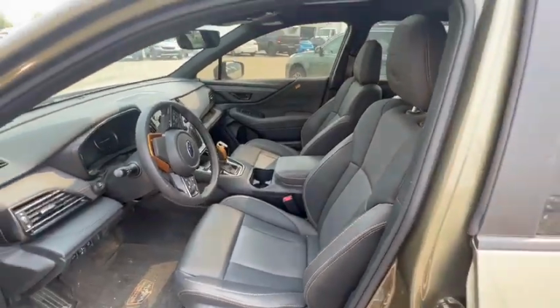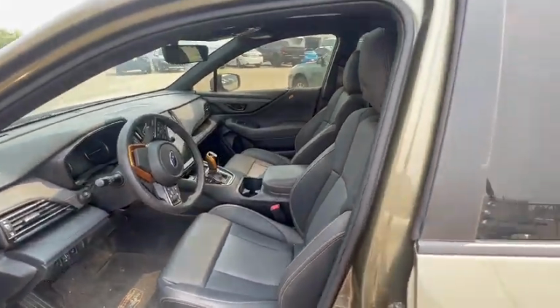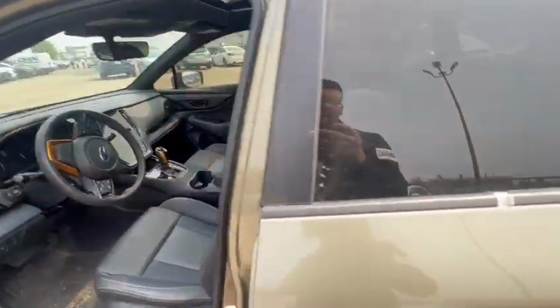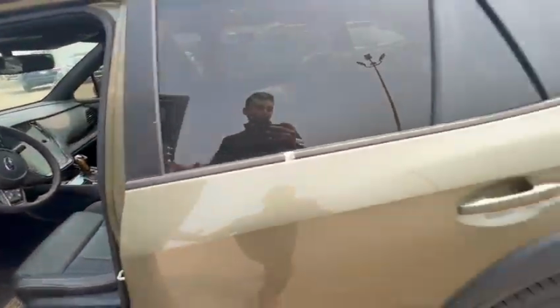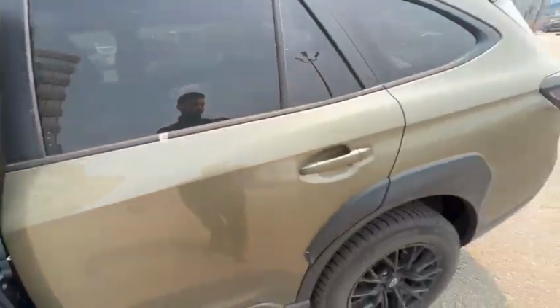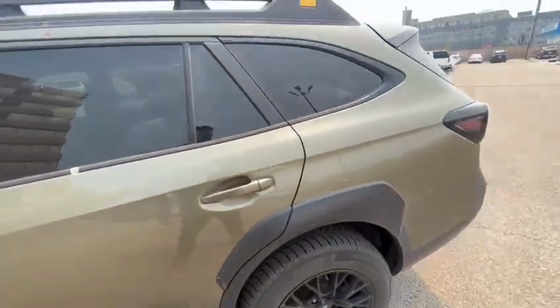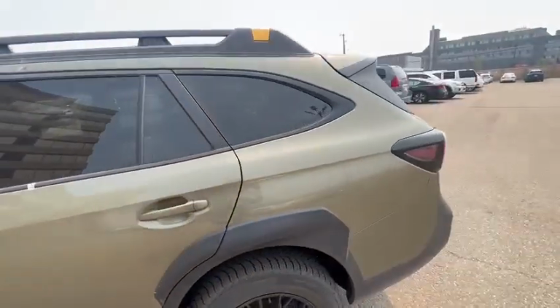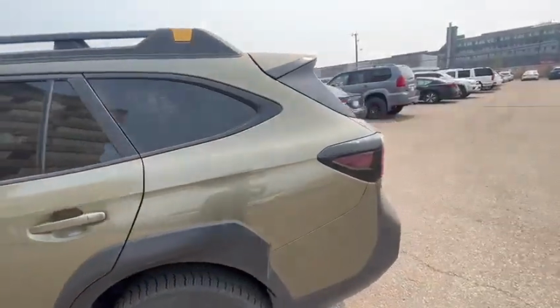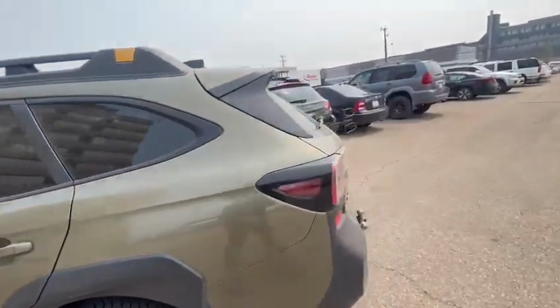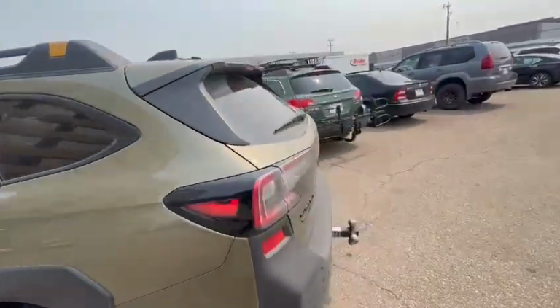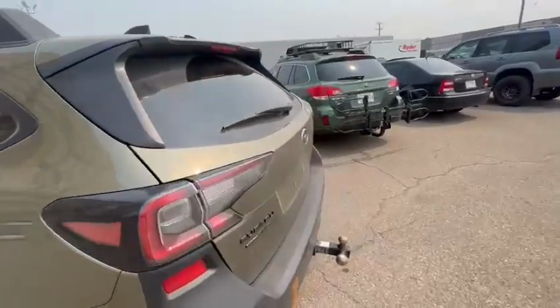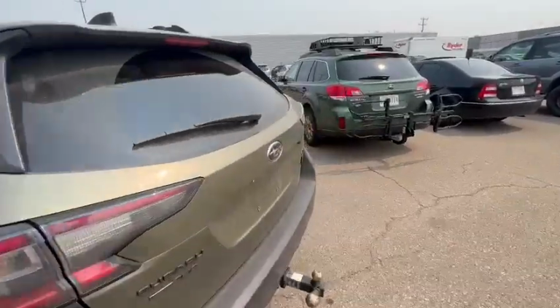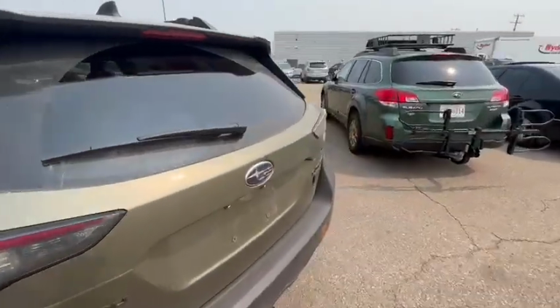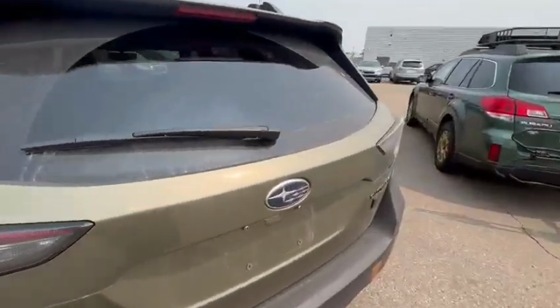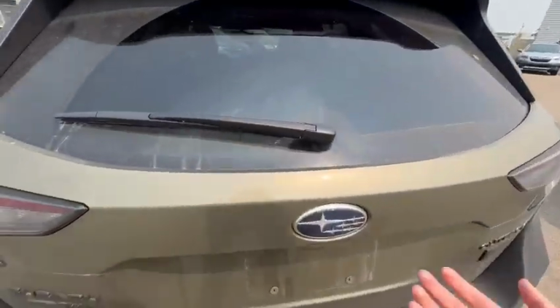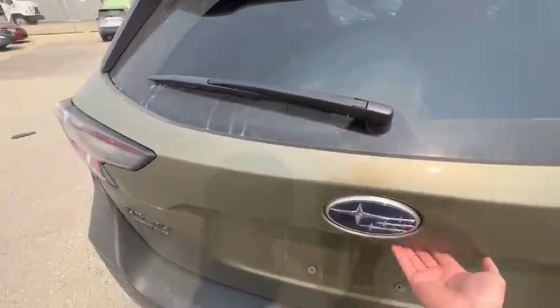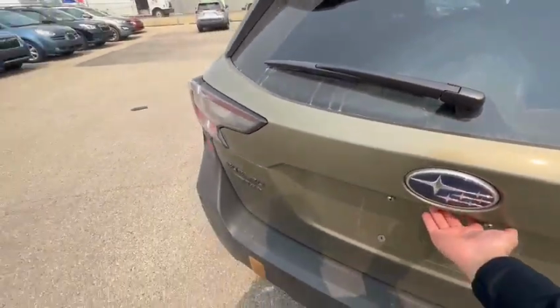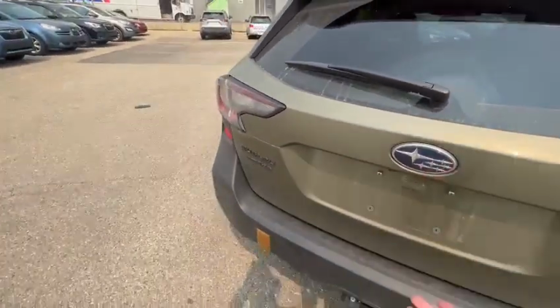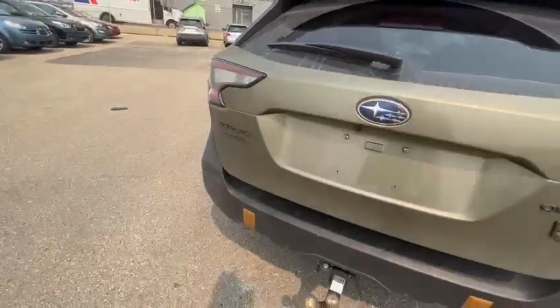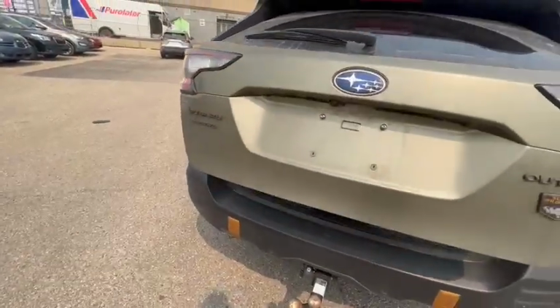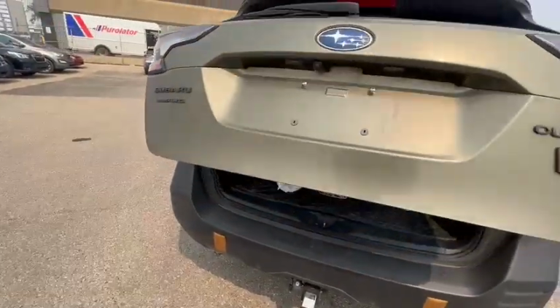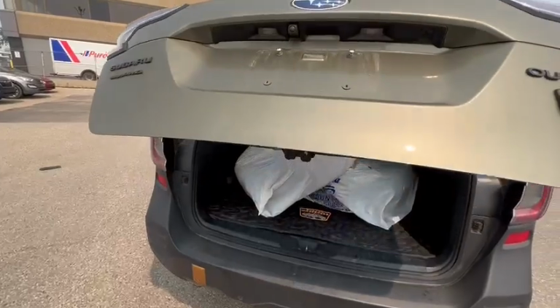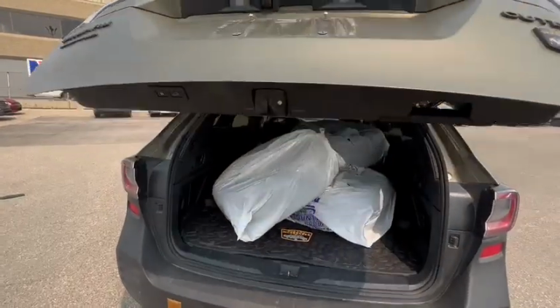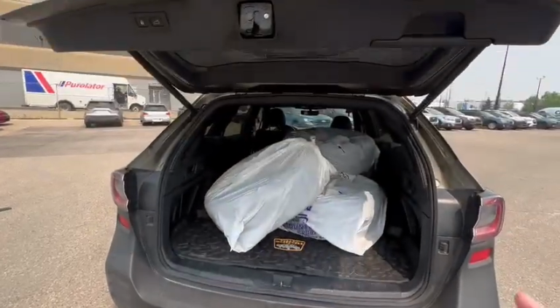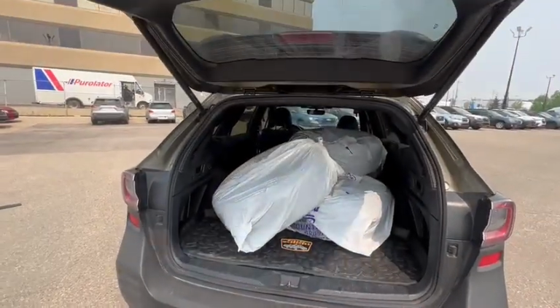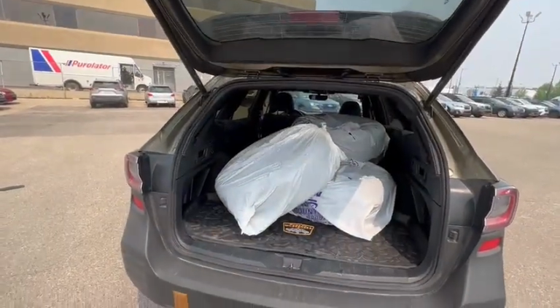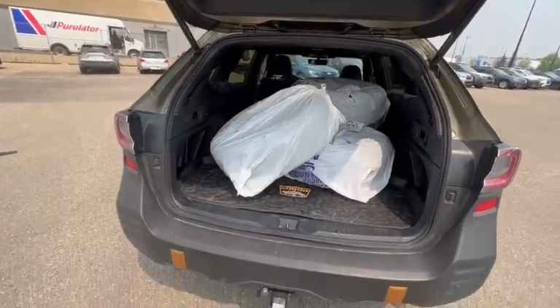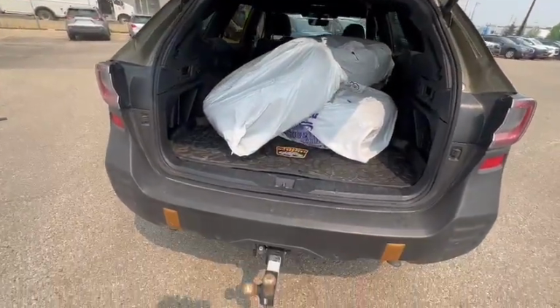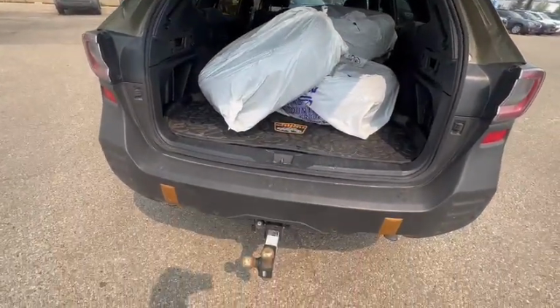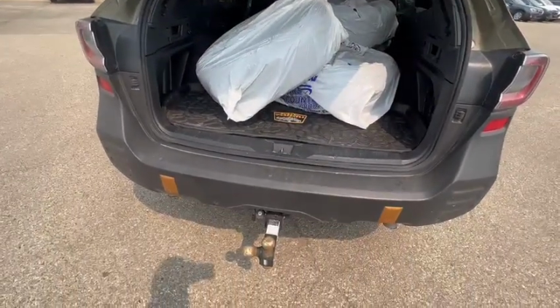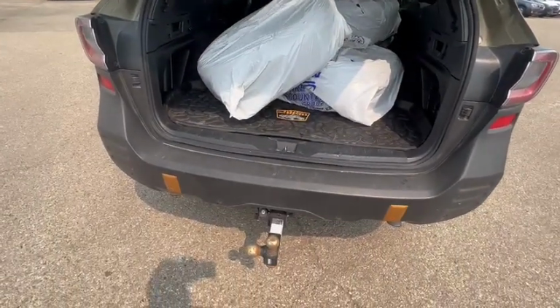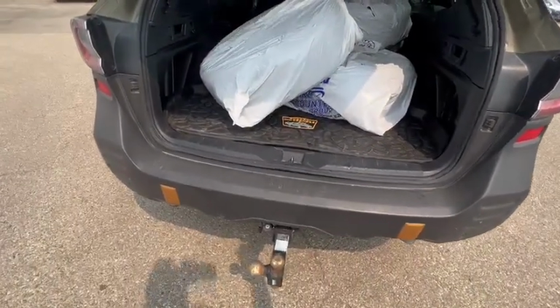Let me give you a quick walk around the vehicle so you can see it. In the back you'll be able to see the factory wheels as well as your hitch back there.